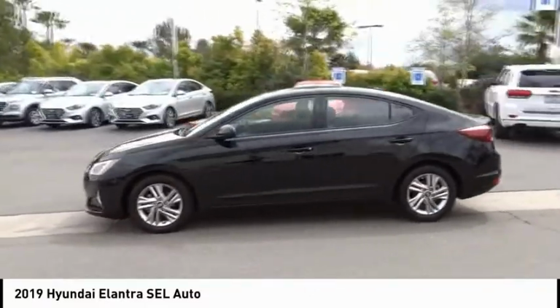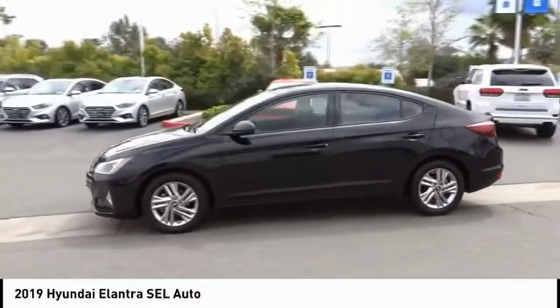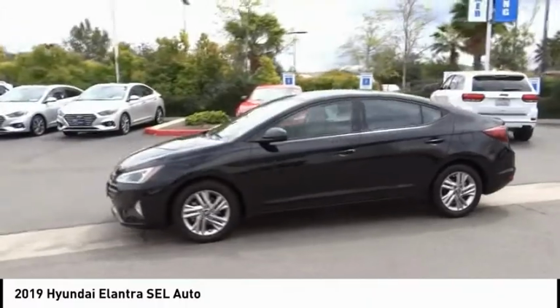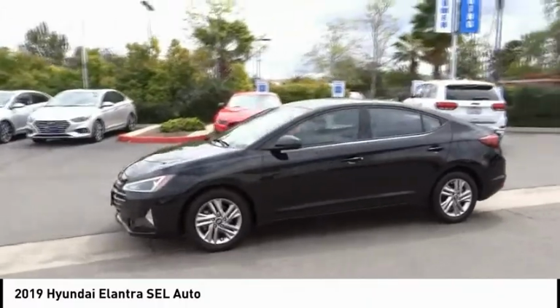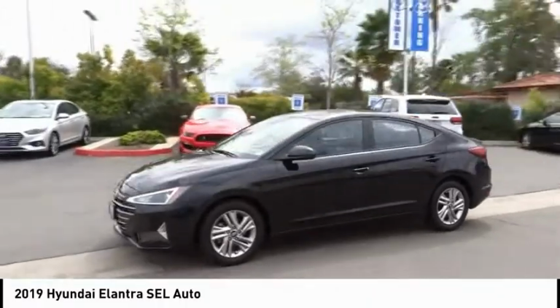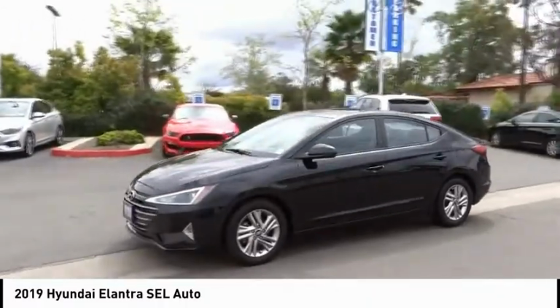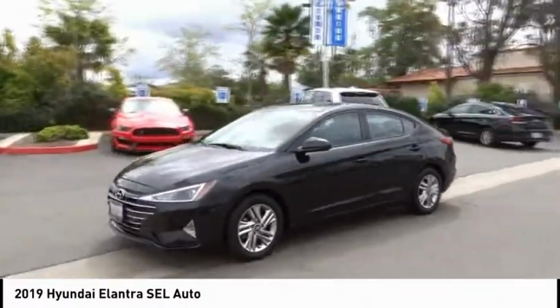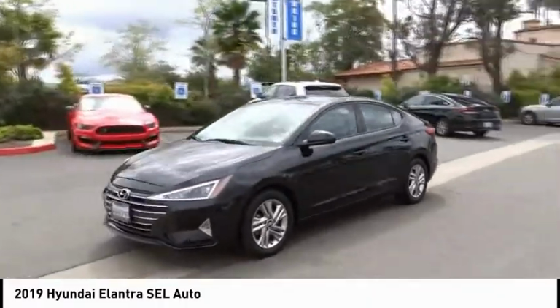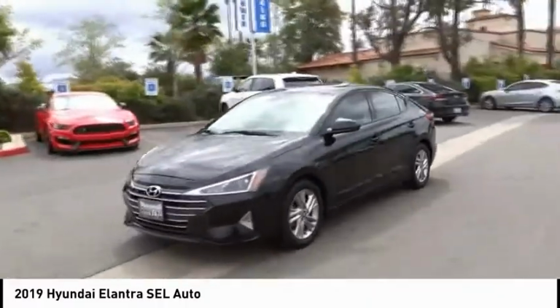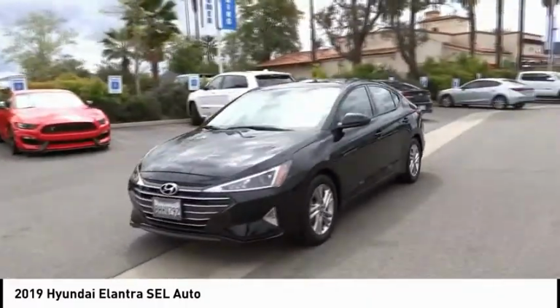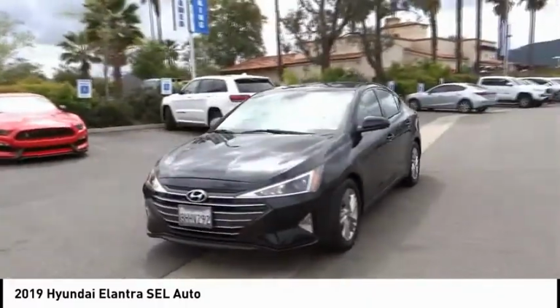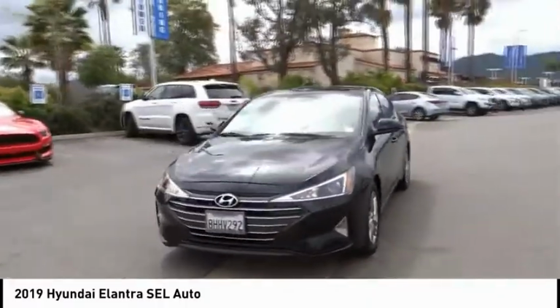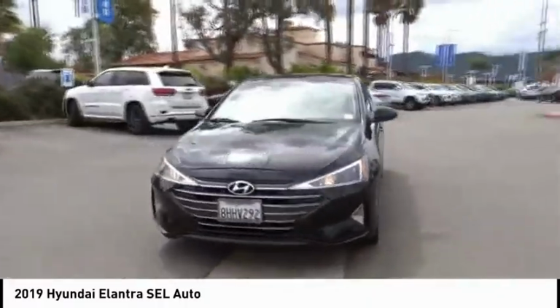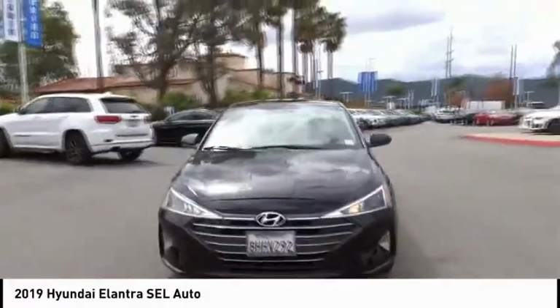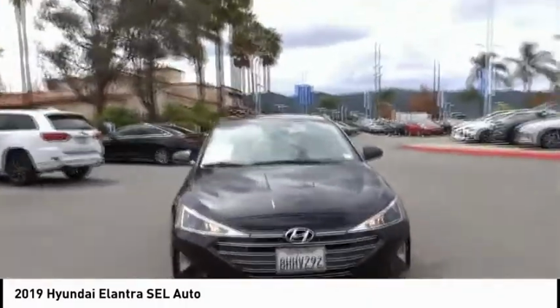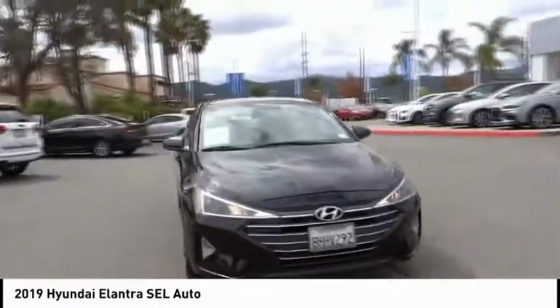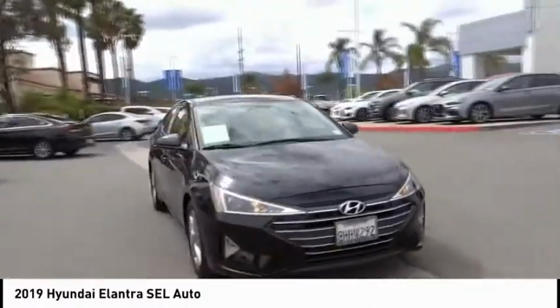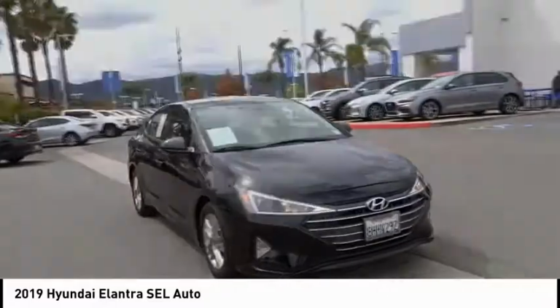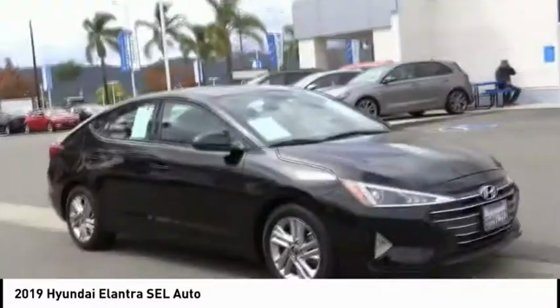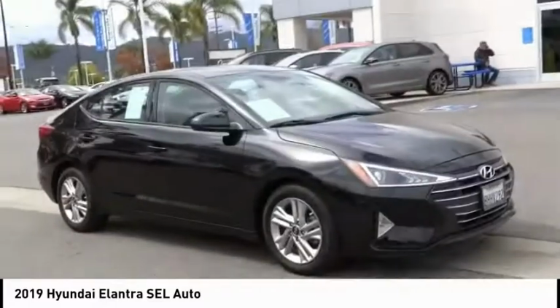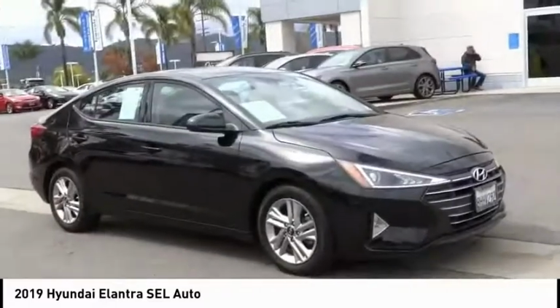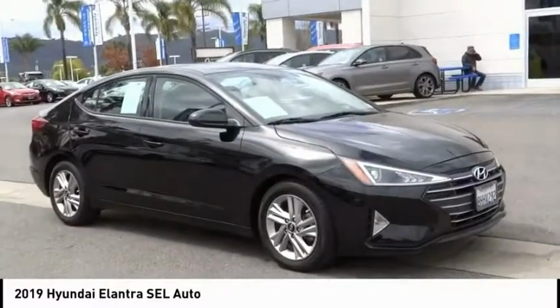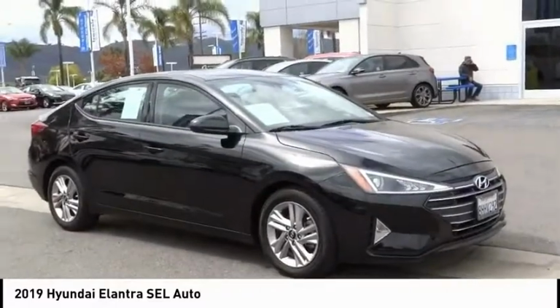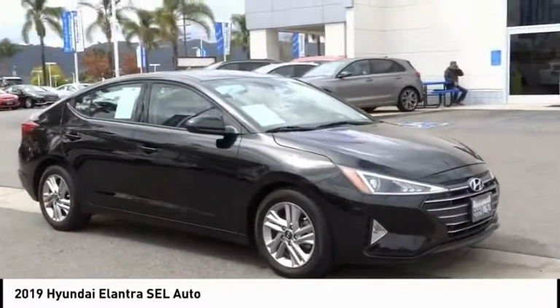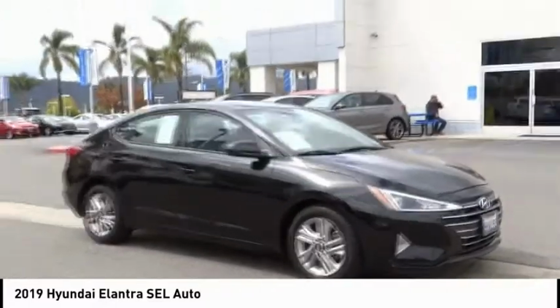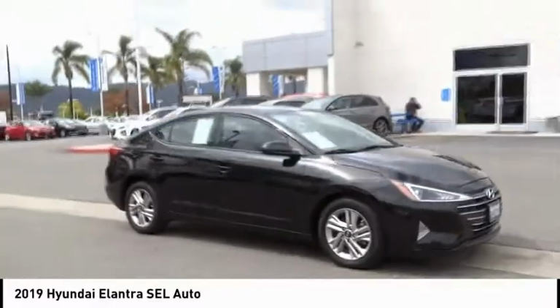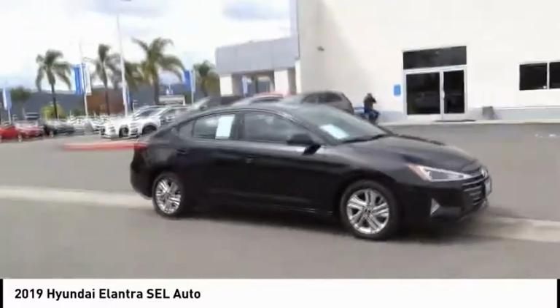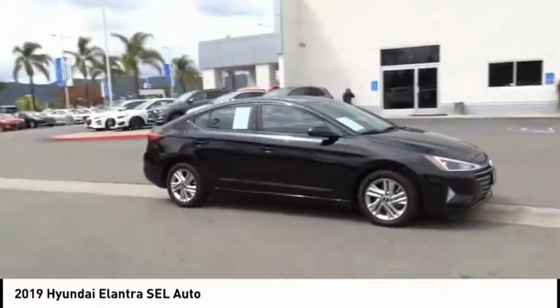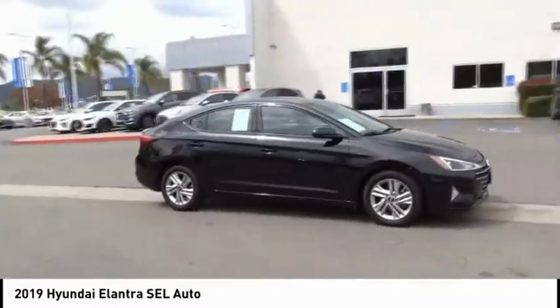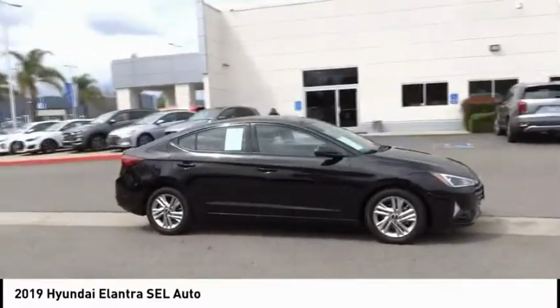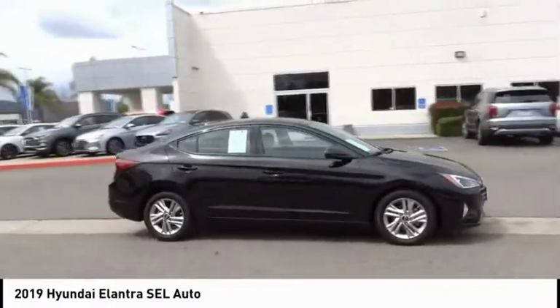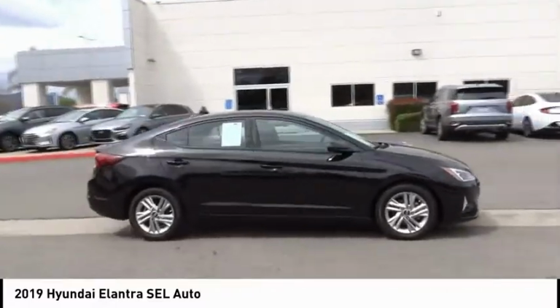This vehicle has less than 15,000 miles. Here are some of this vehicle's great options: electronic stability control, brake assist, traction control, remote keyless entry.